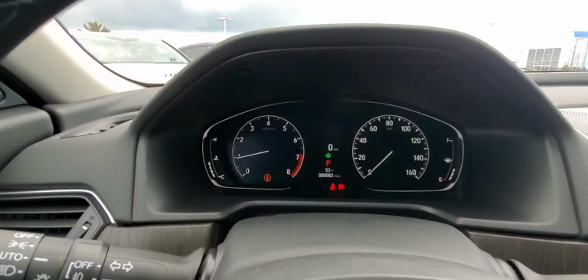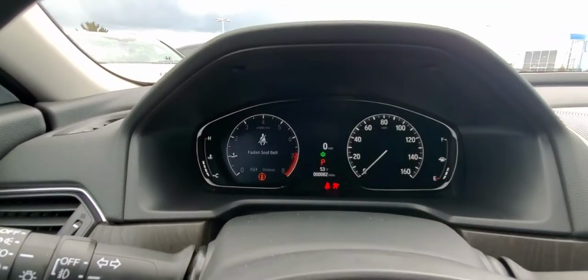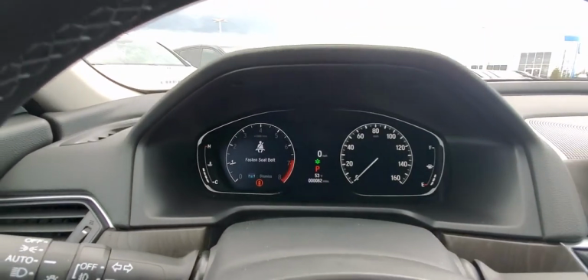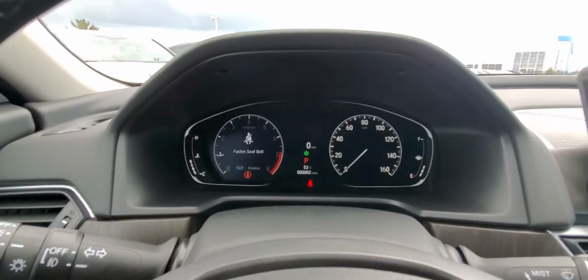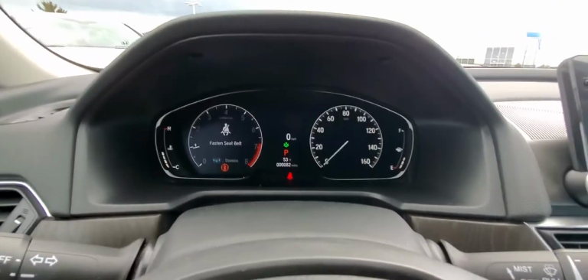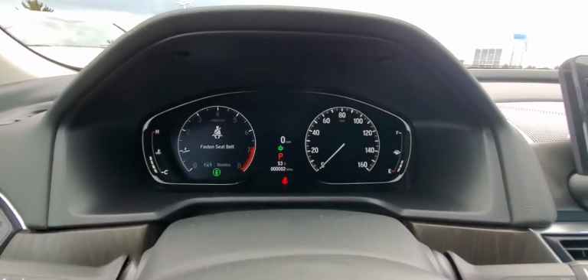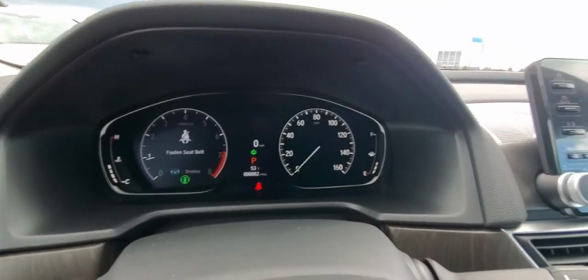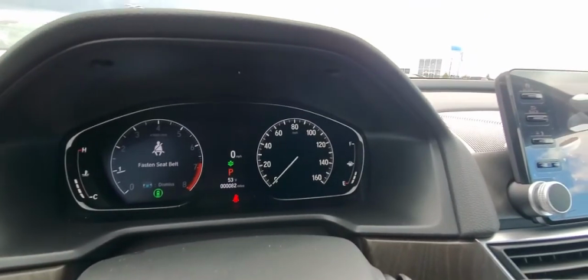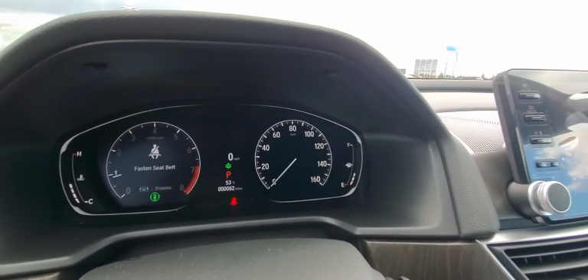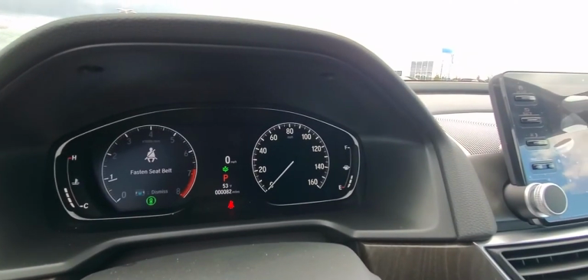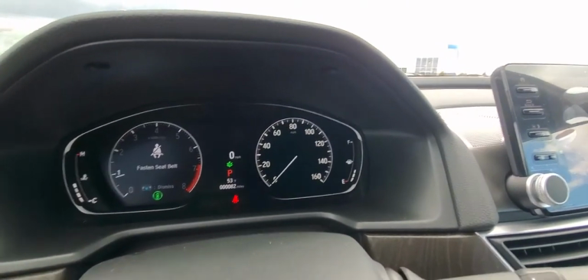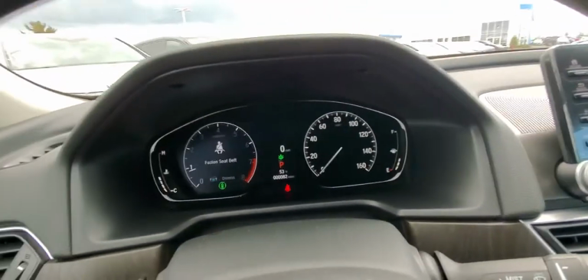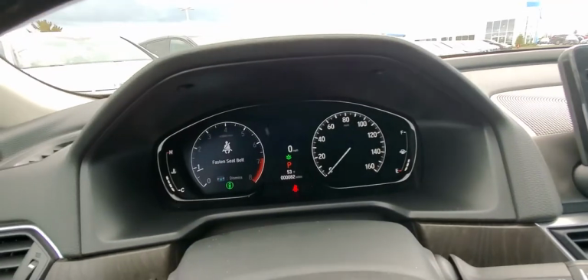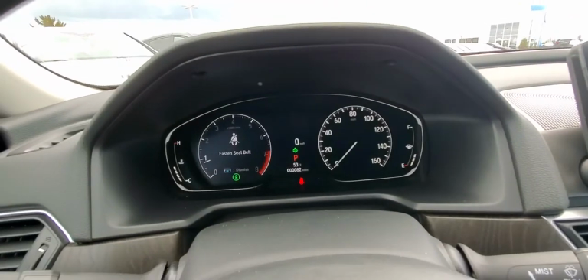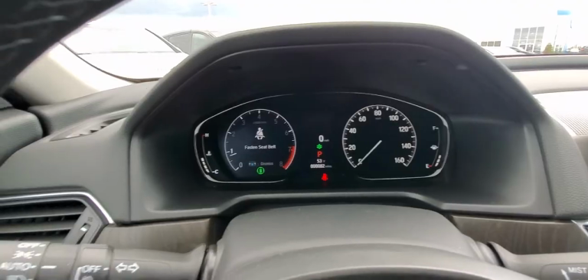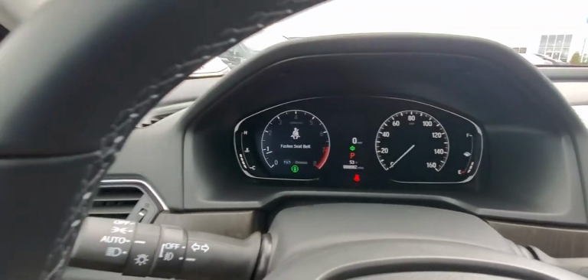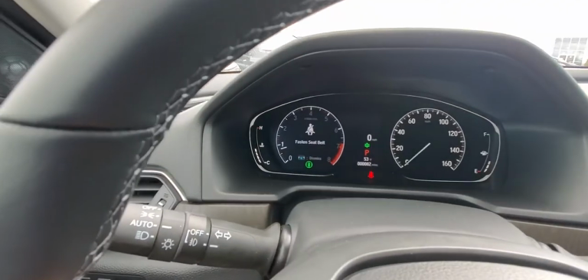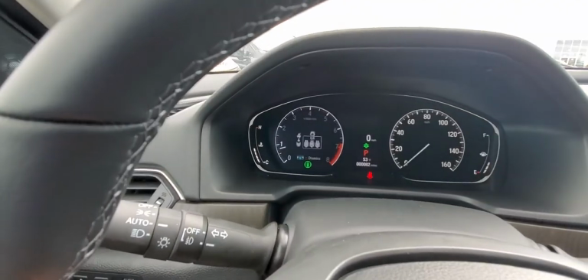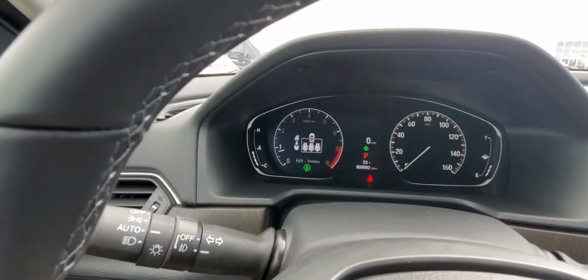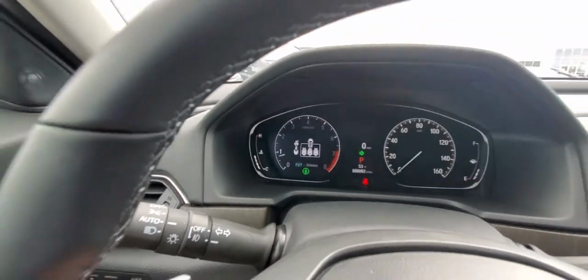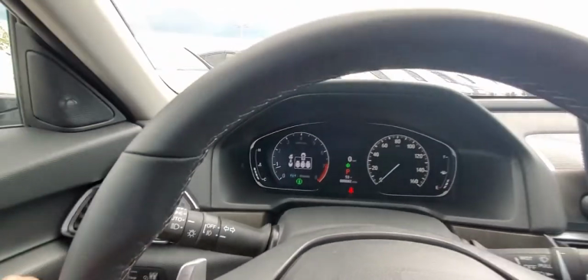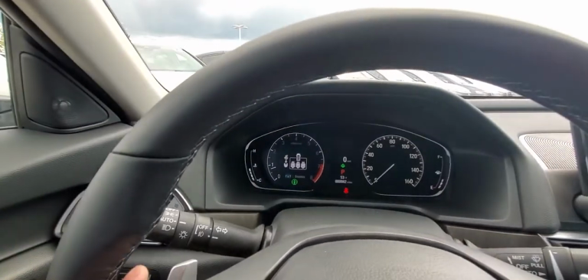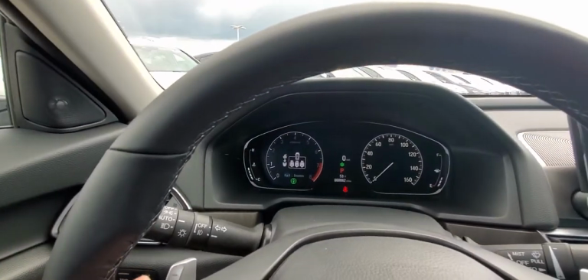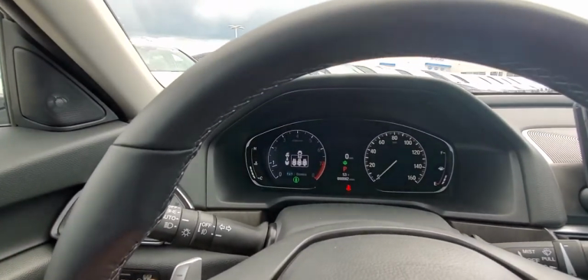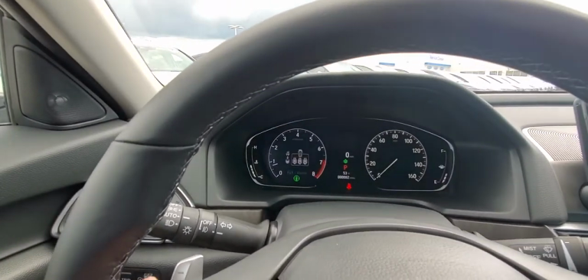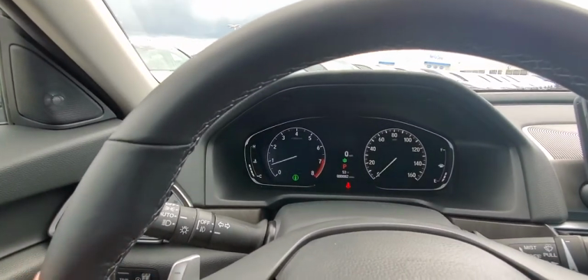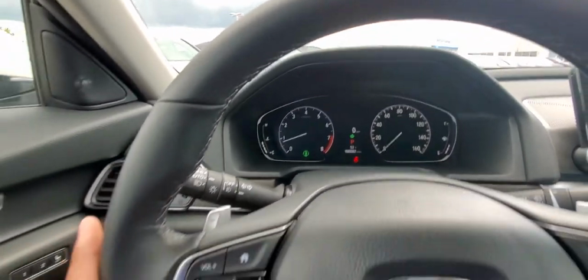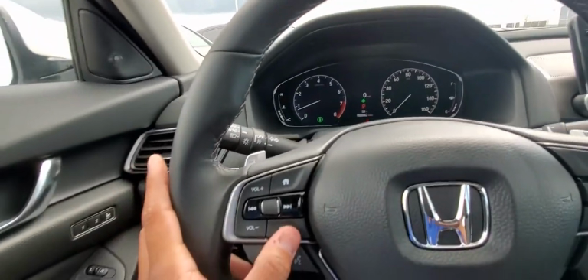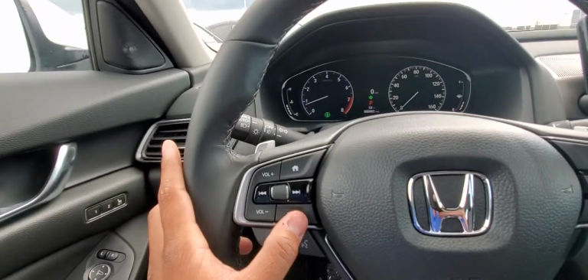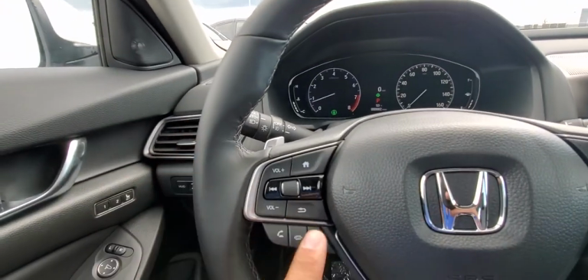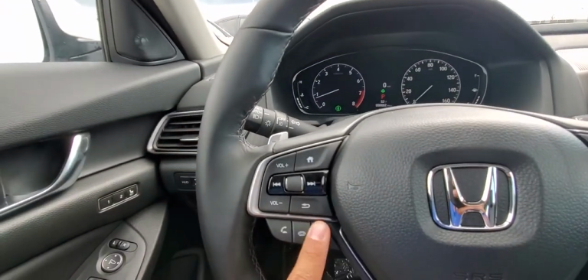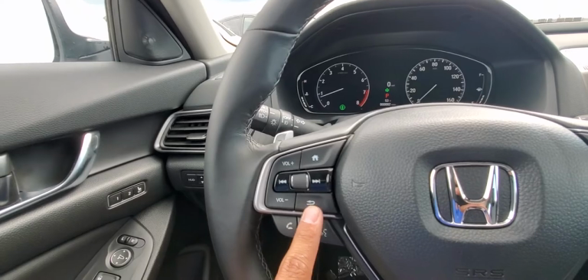Right in the corner there on the right is how much gas you have left in the car. And if you want to check your fuel economy, you press this button right here.